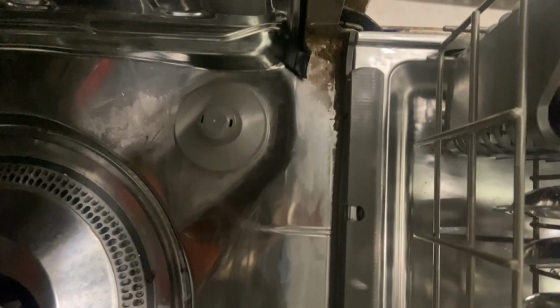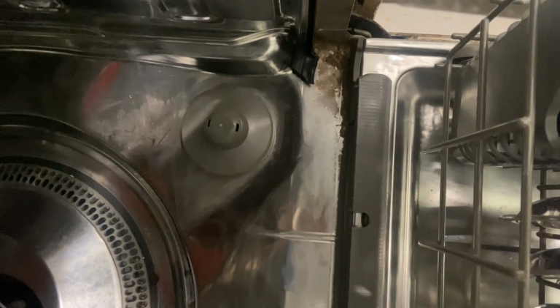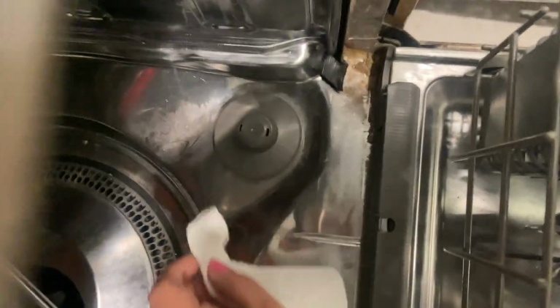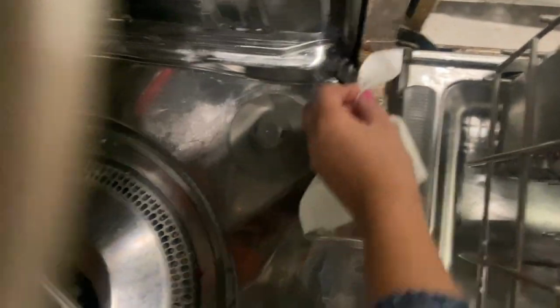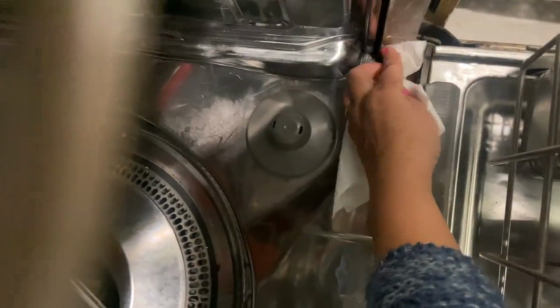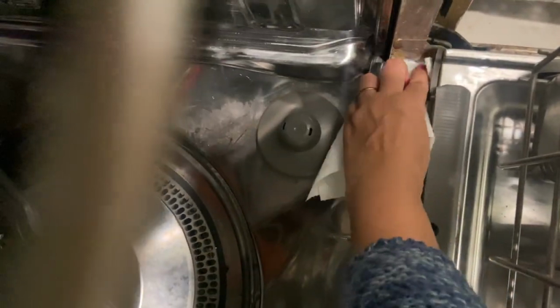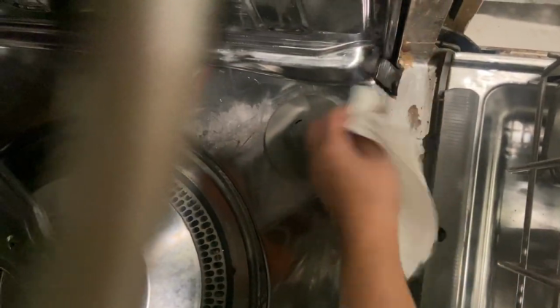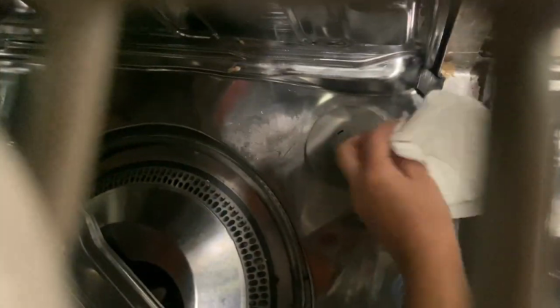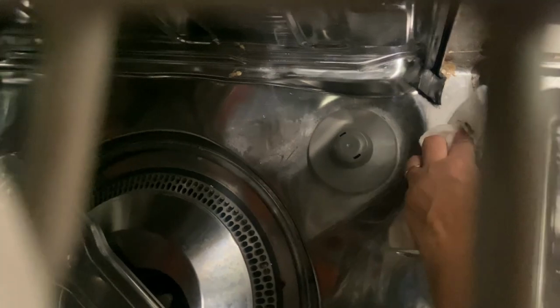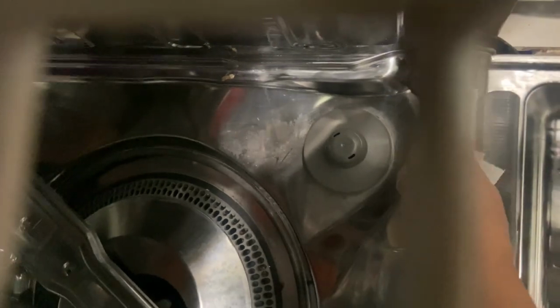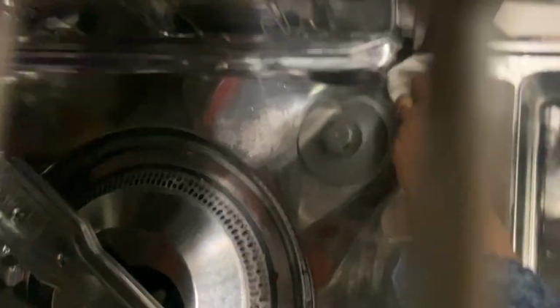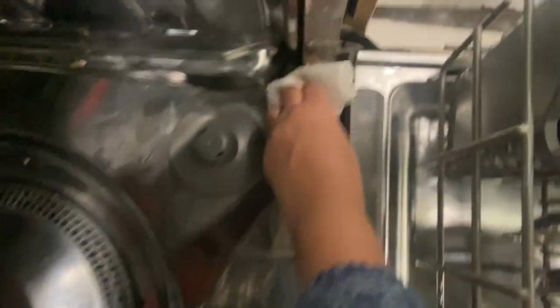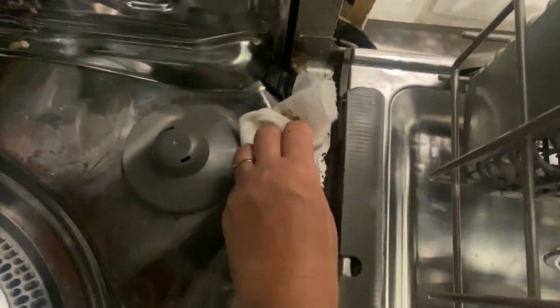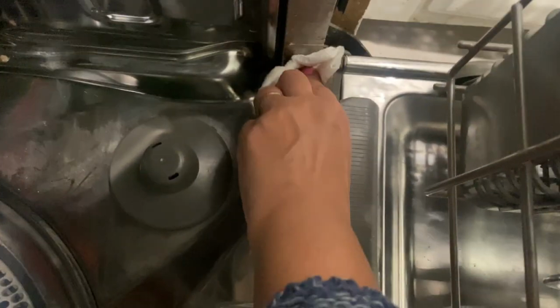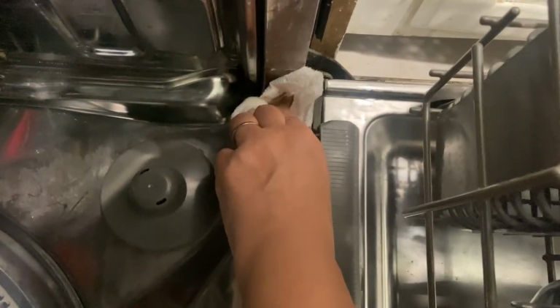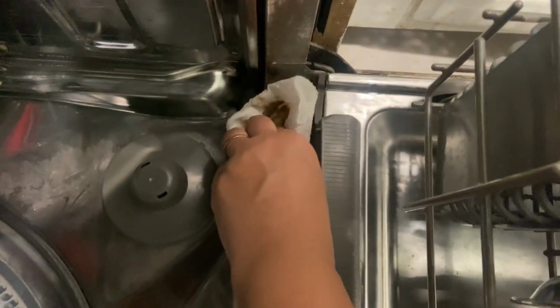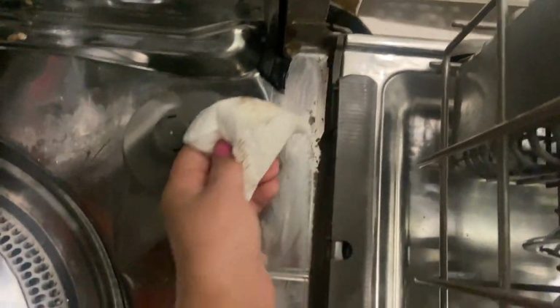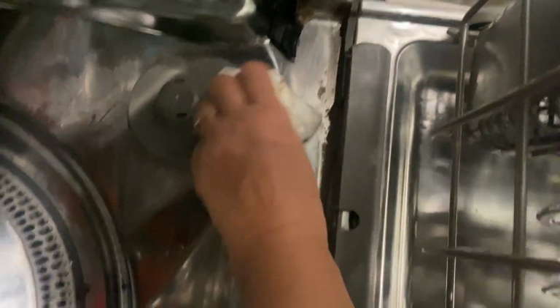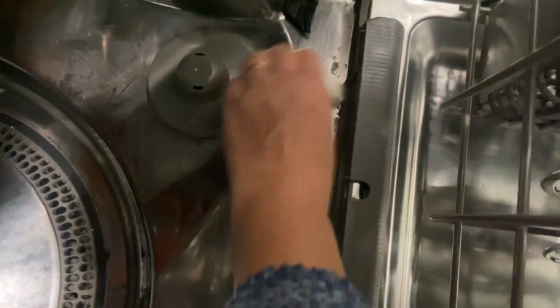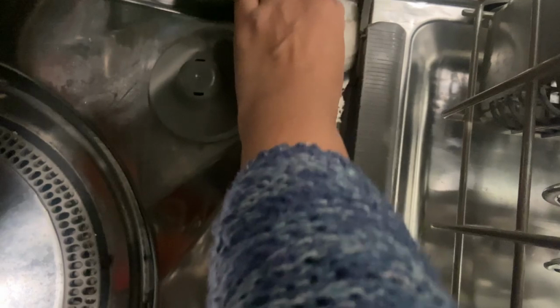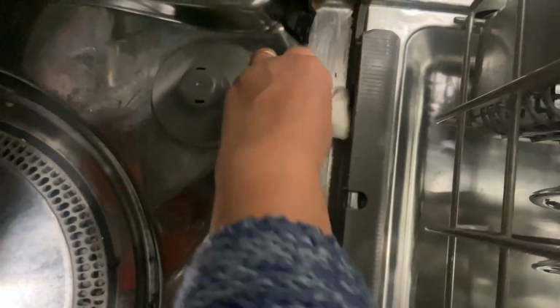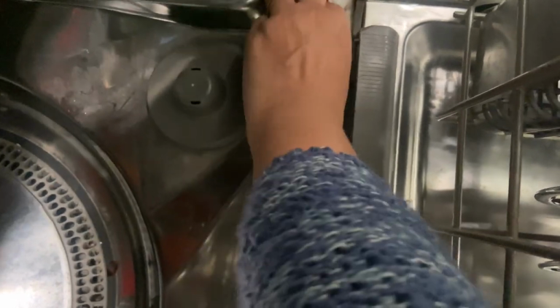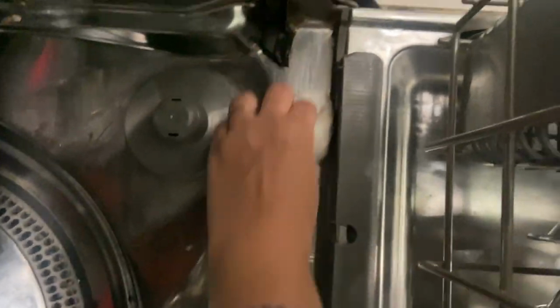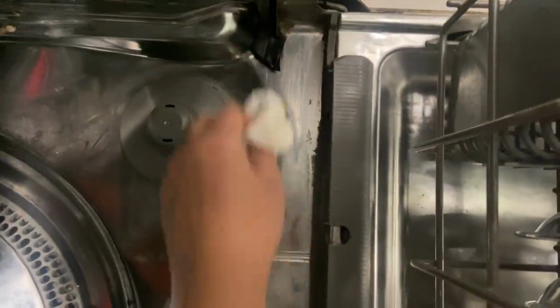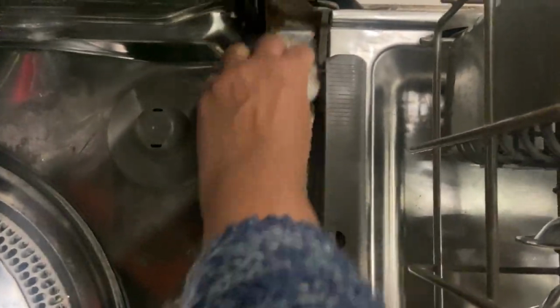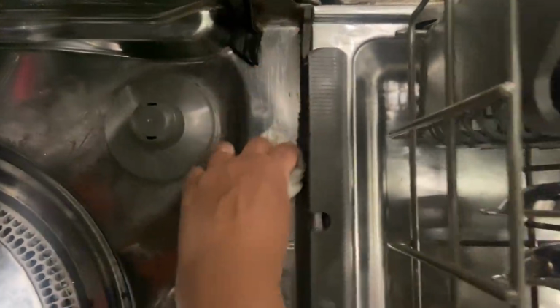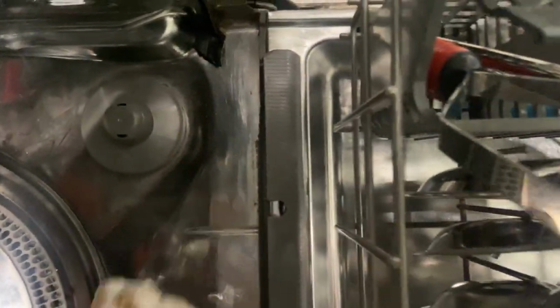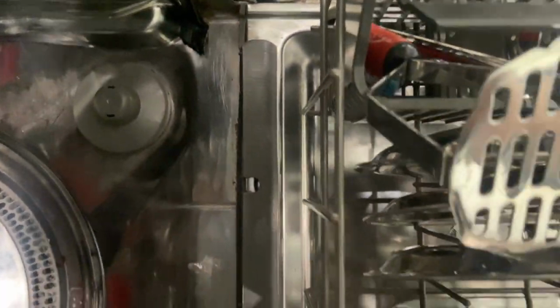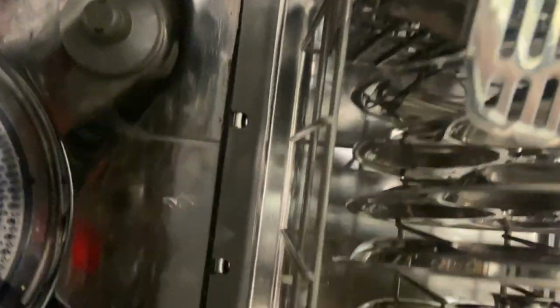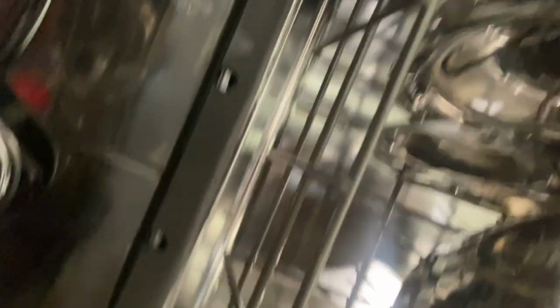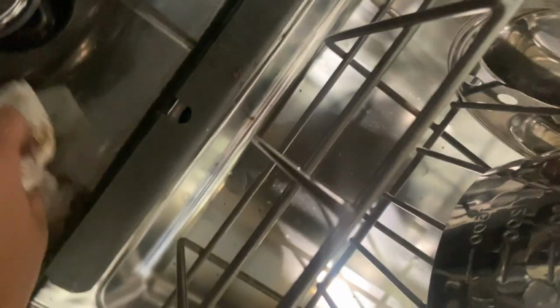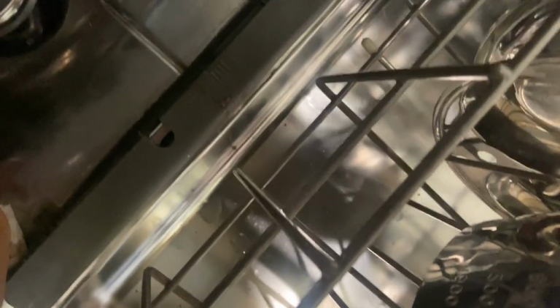You should also from time to time clean the edges of your dishwasher for any gunk or residue that gets accumulated. This will ensure your dishwasher runs for a long time without any major issues.